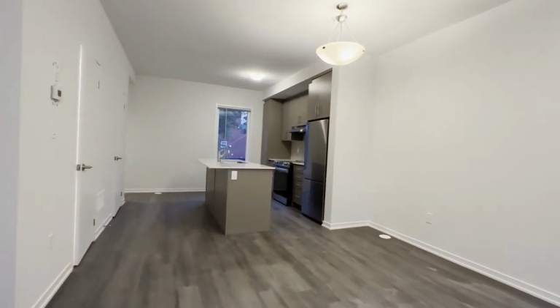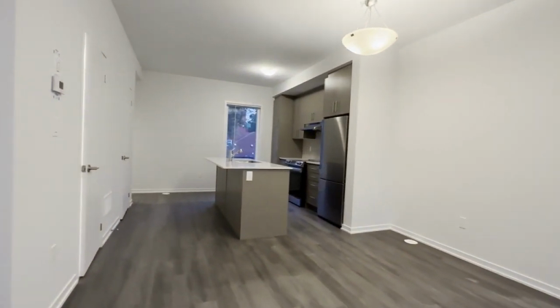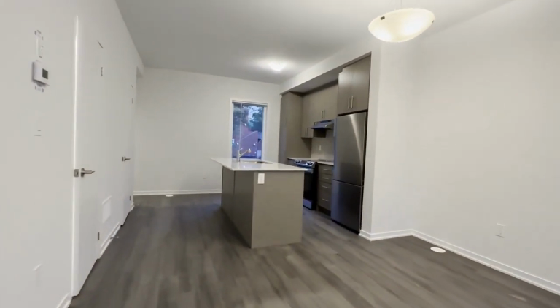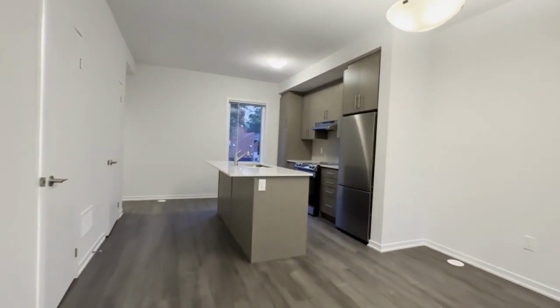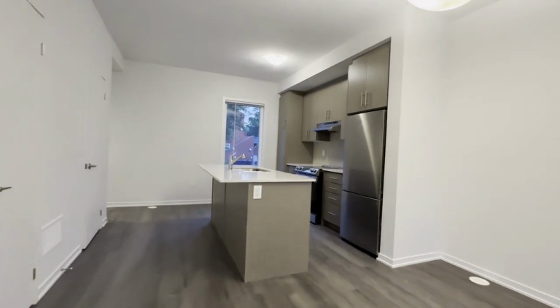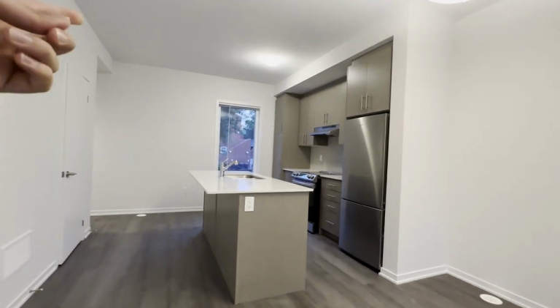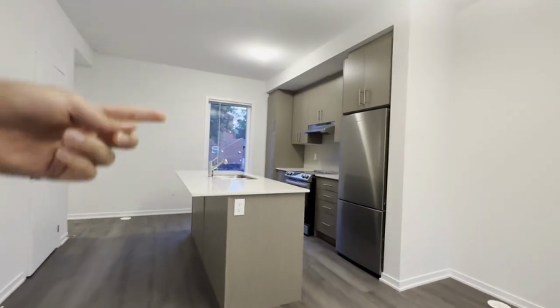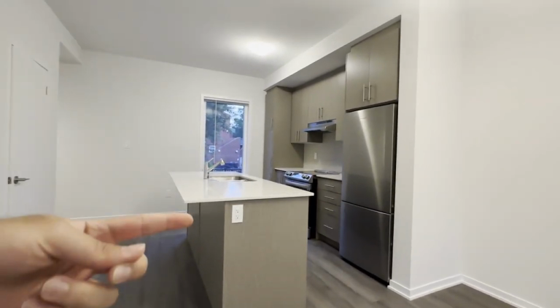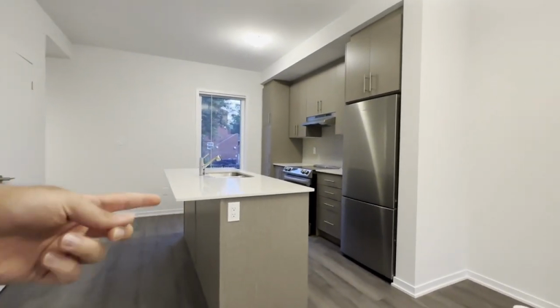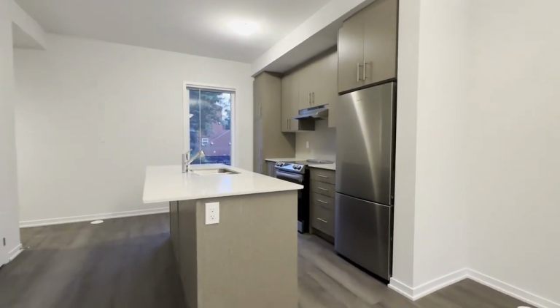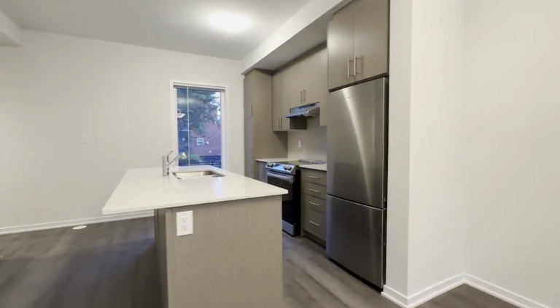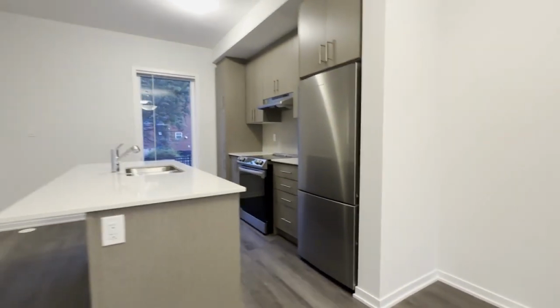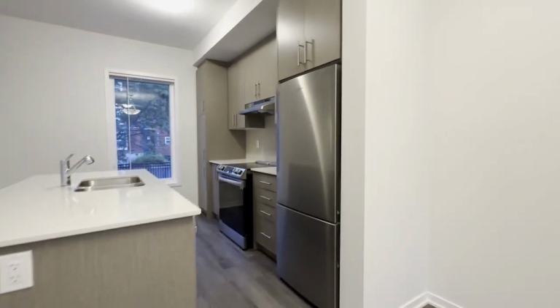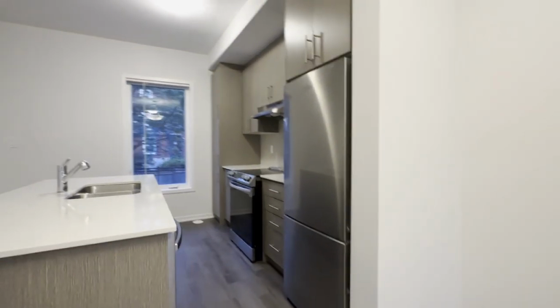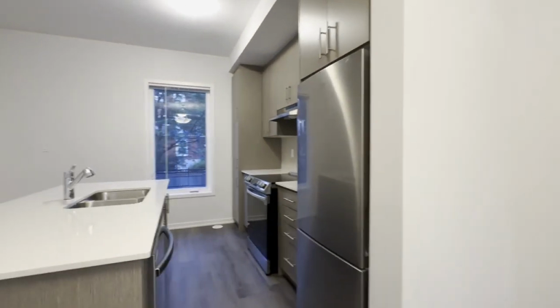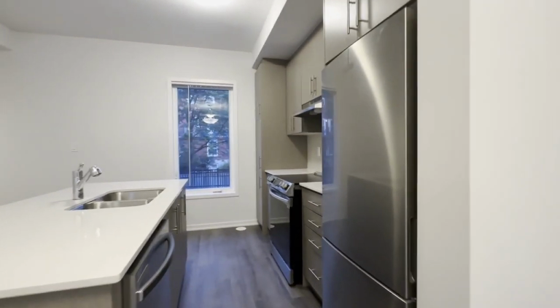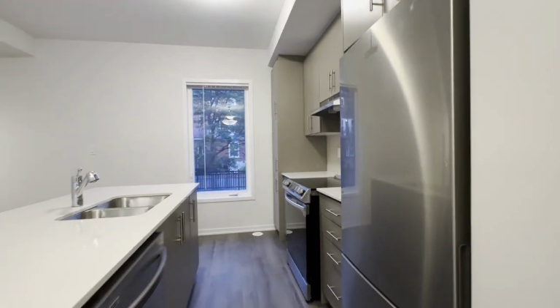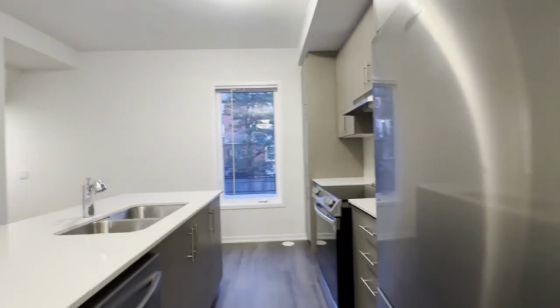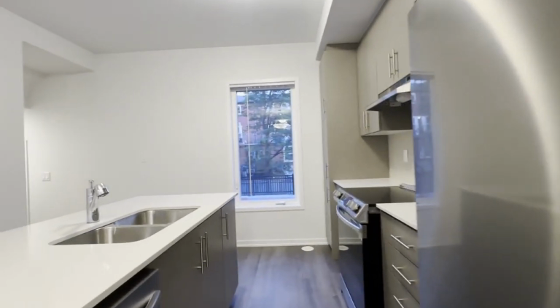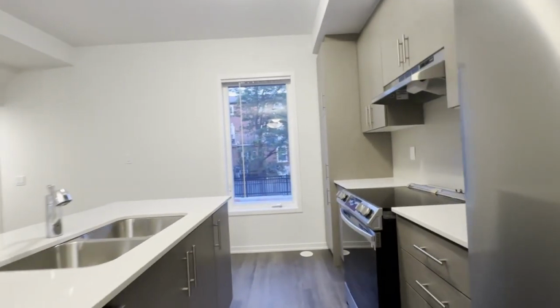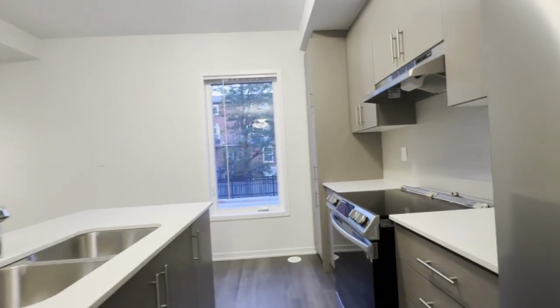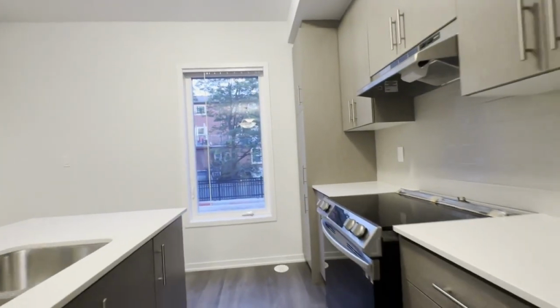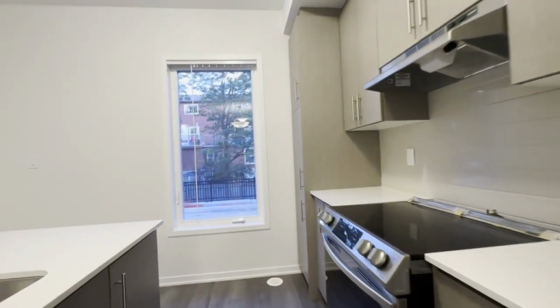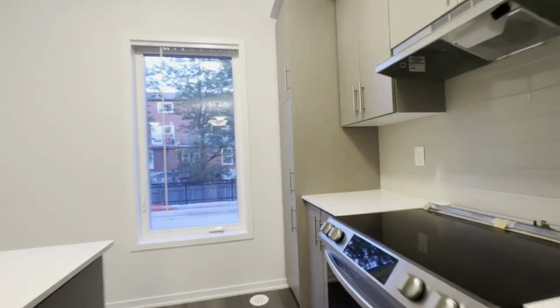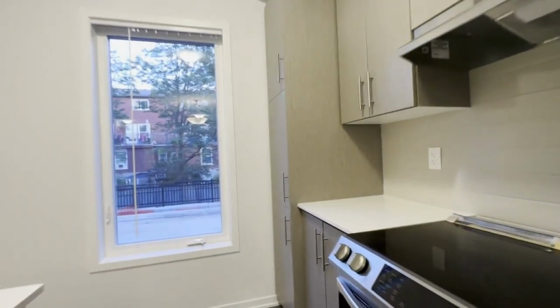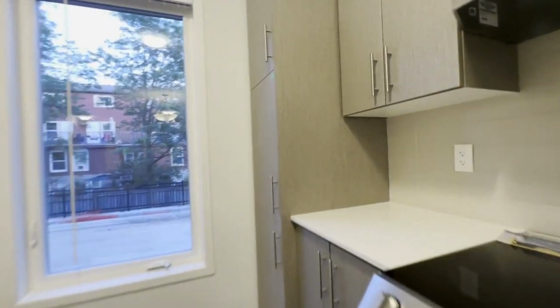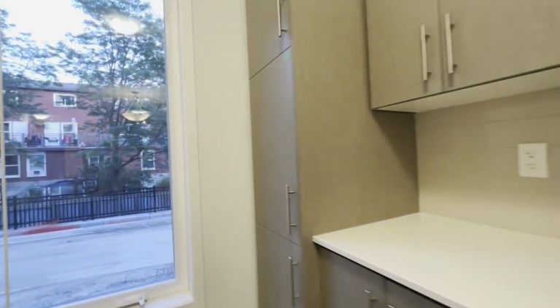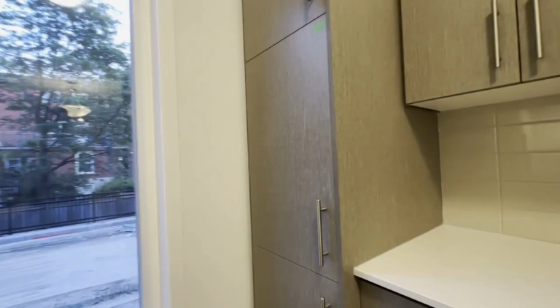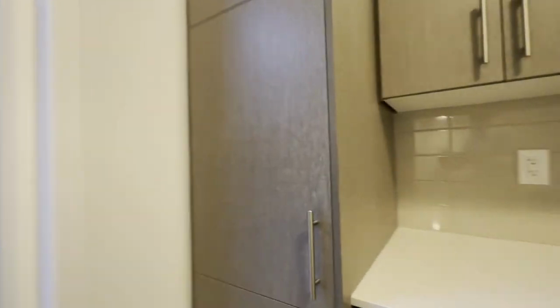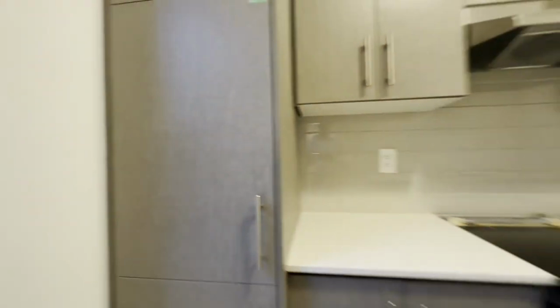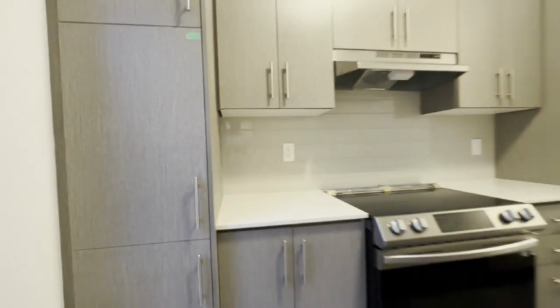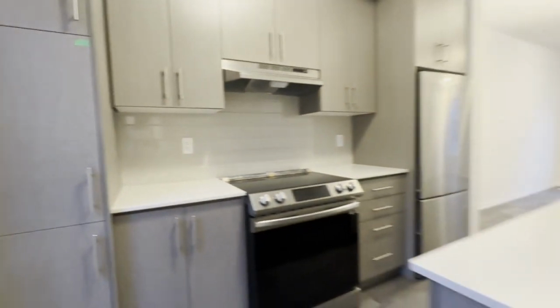Moving into our kitchen, you have this beautiful island, which can also be used as a bar for dining. You have stainless steel appliances, a beautiful double sink, stainless steel stove, and an abundance of cabinet space.